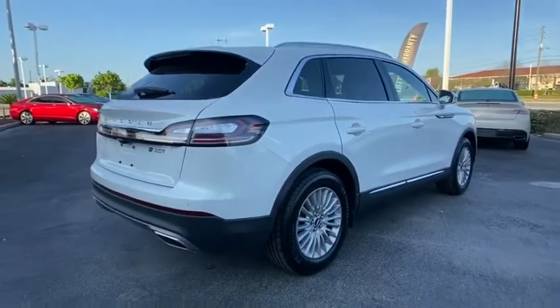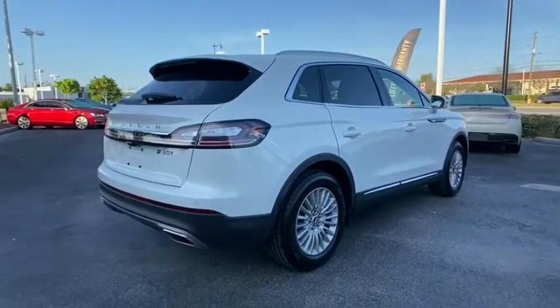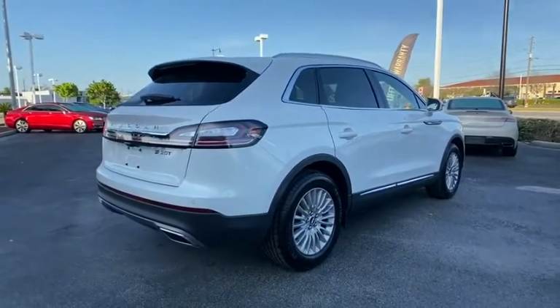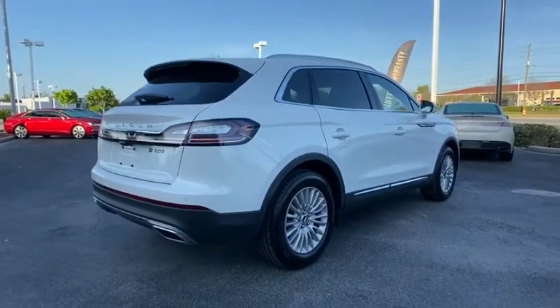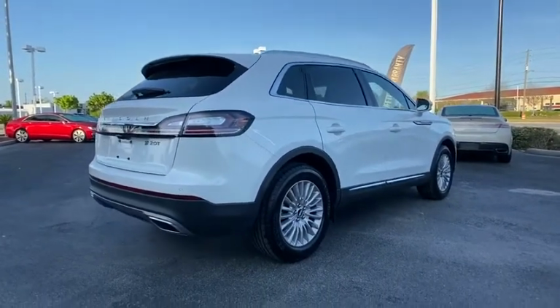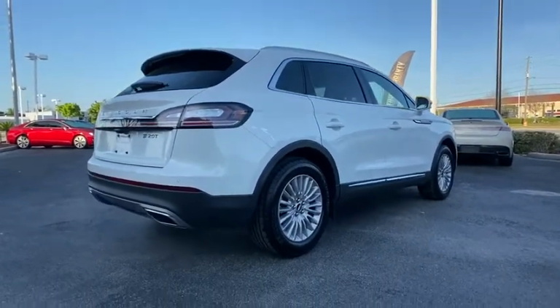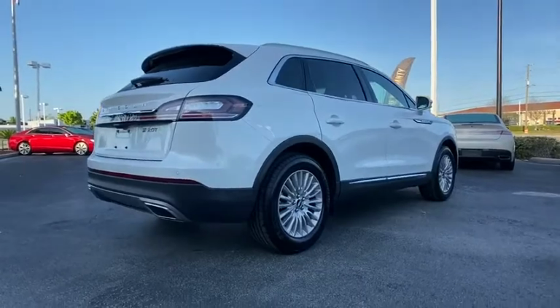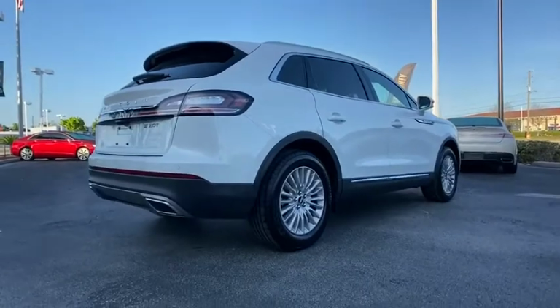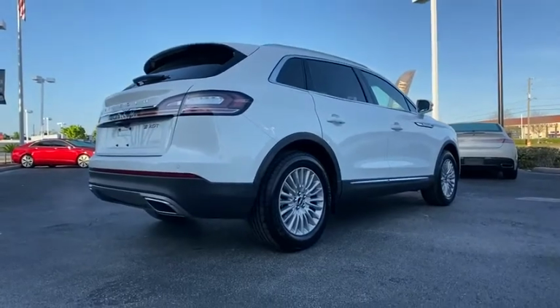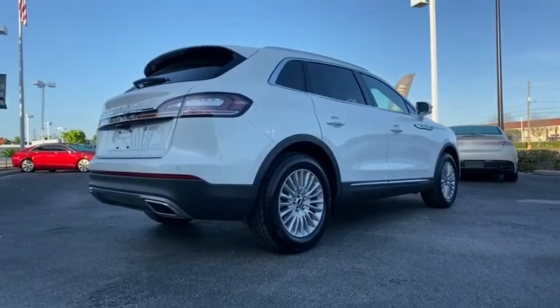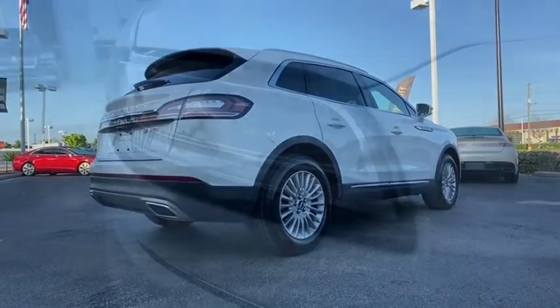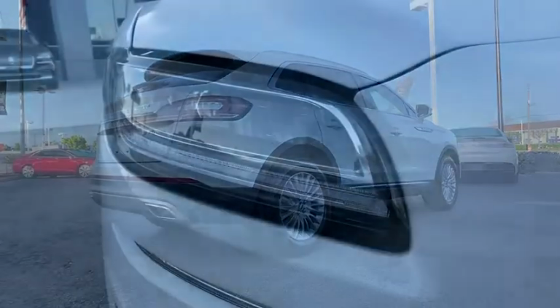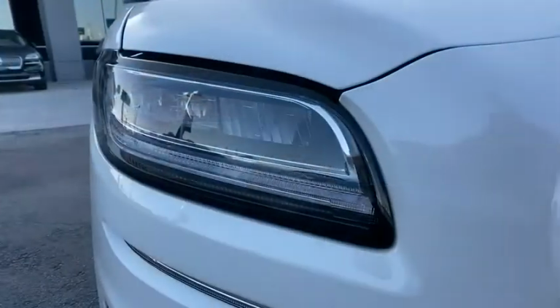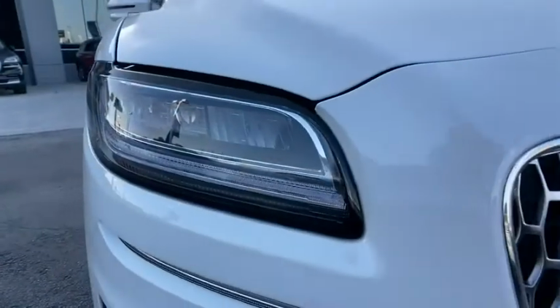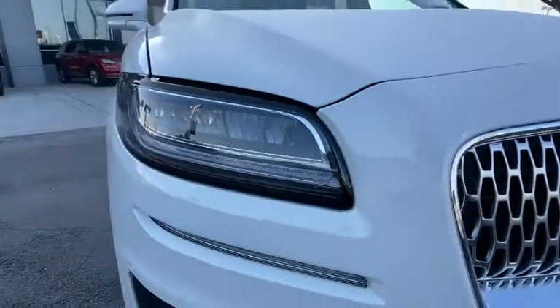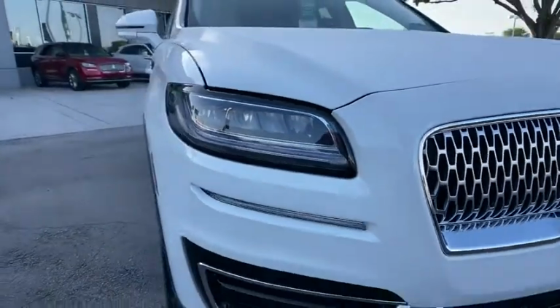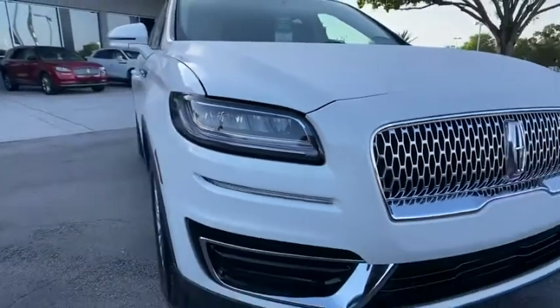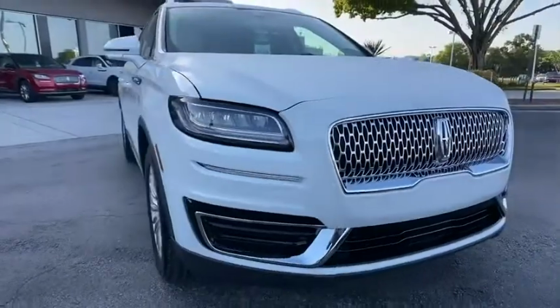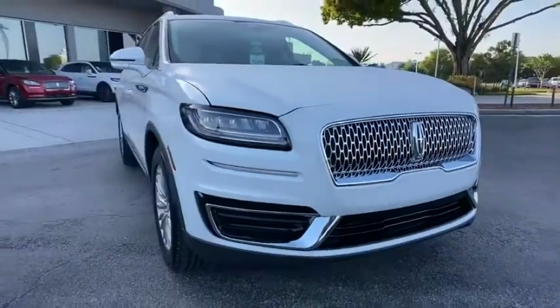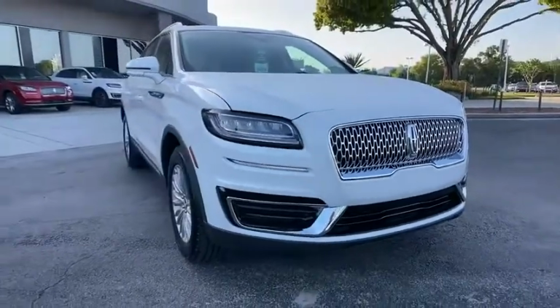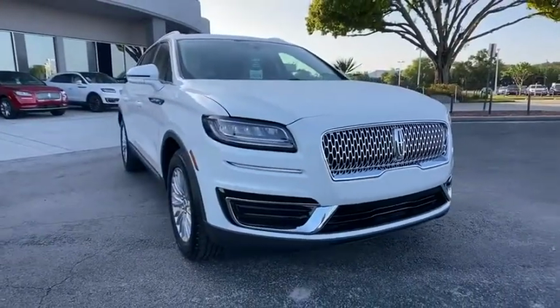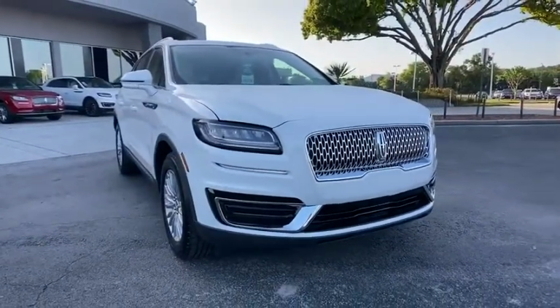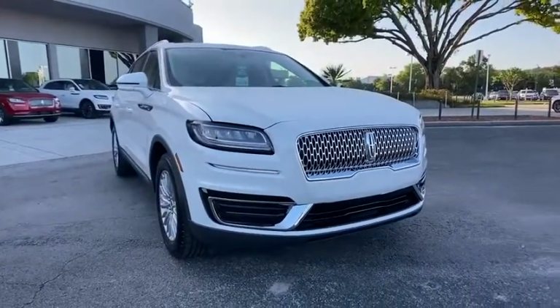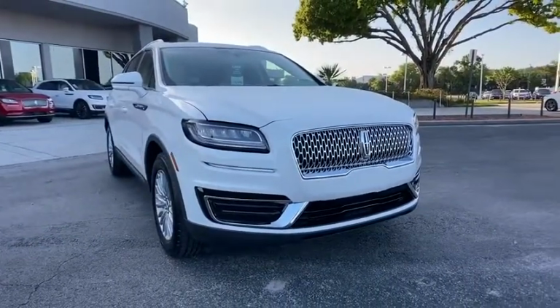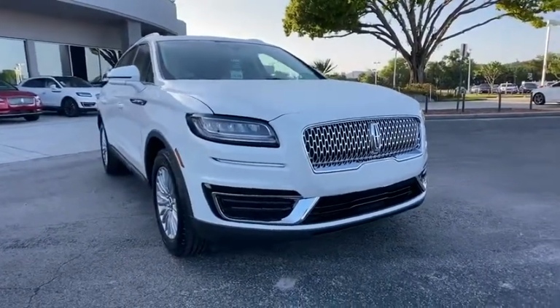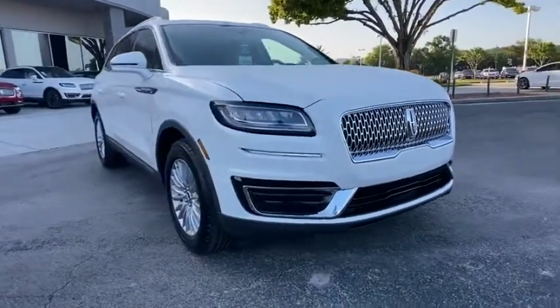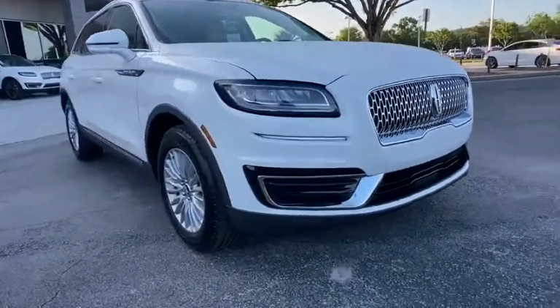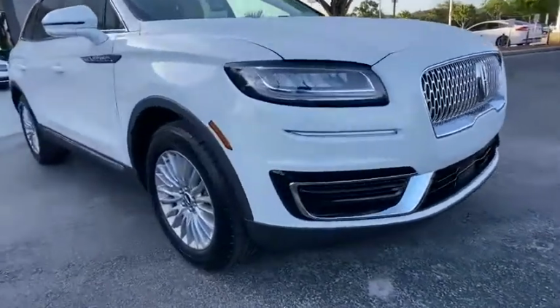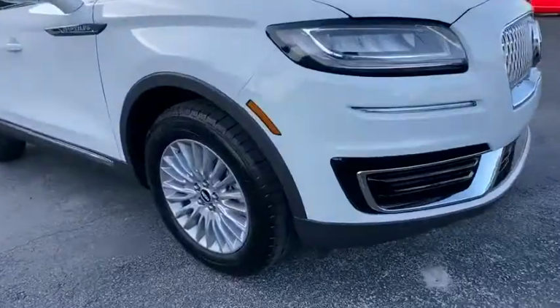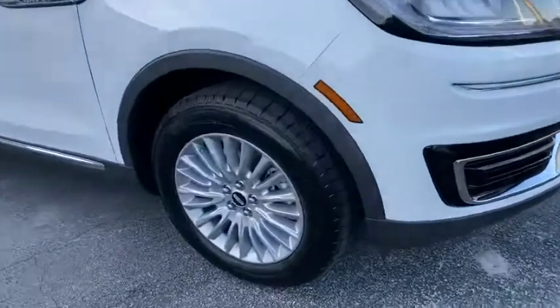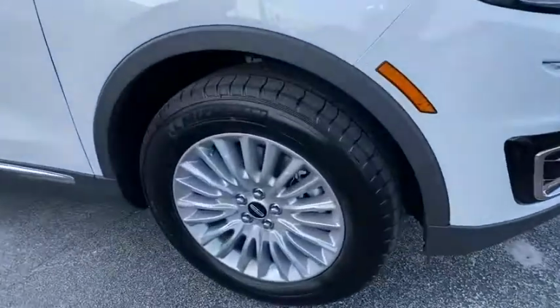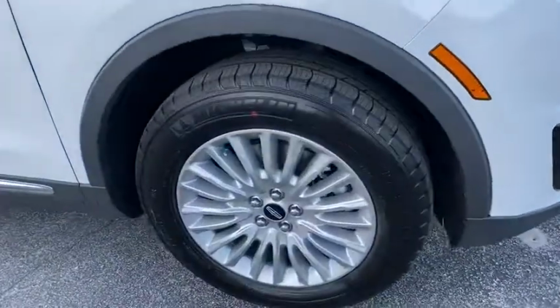Backup camera, keyless entry, power passenger seat, steering wheel audio controls, remote engine start, power liftgate, traction control, stability control, lane departure warning, anti-lock braking system, Bluetooth, leather-wrapped steering wheel.